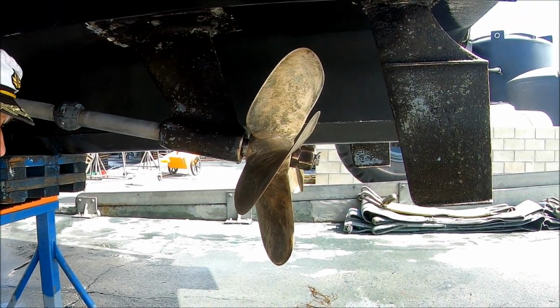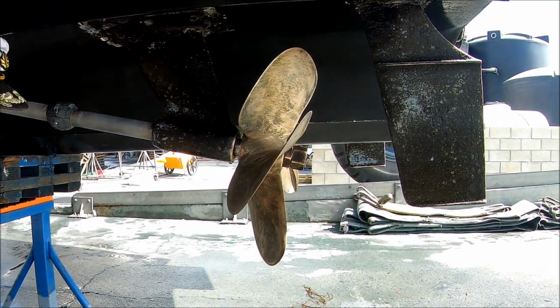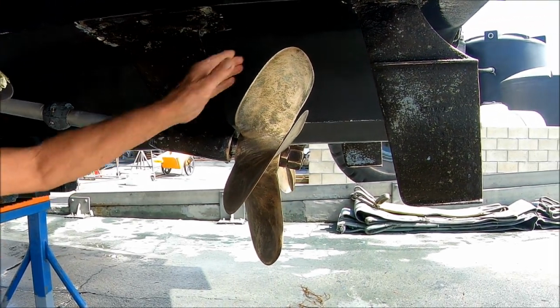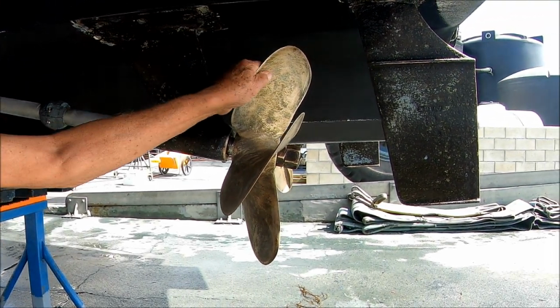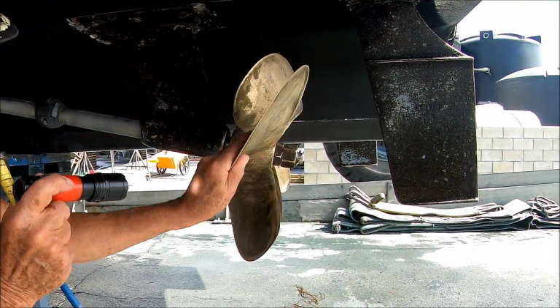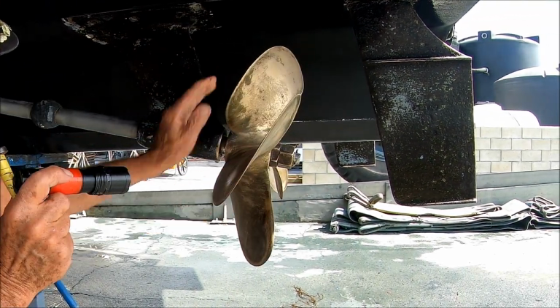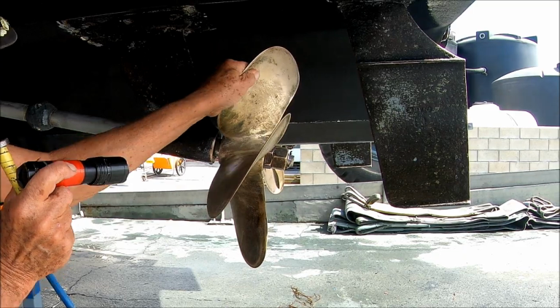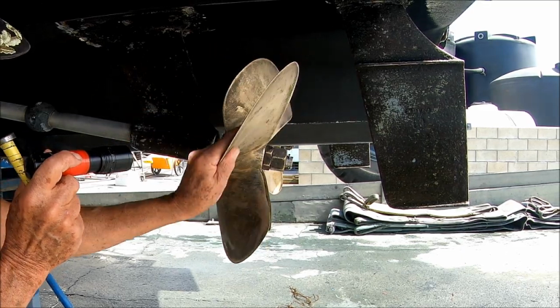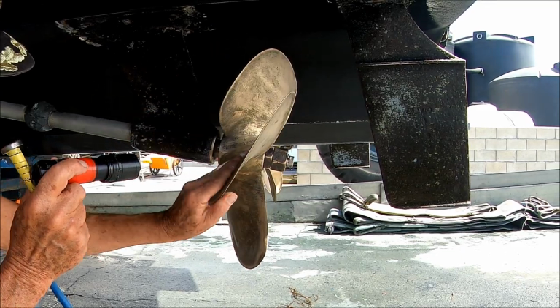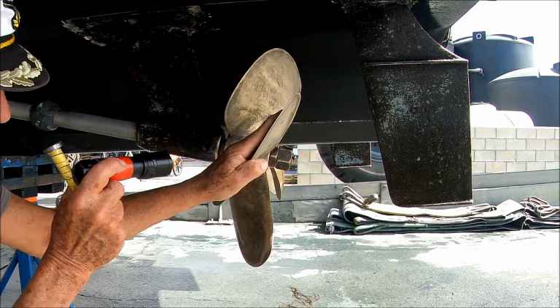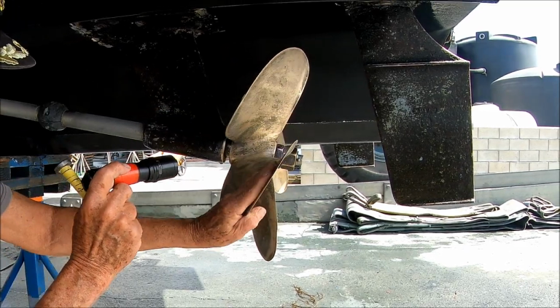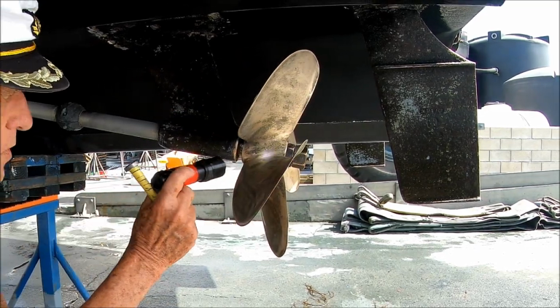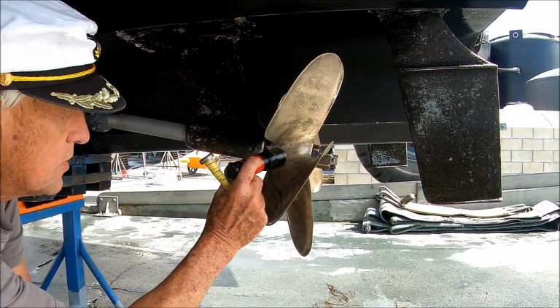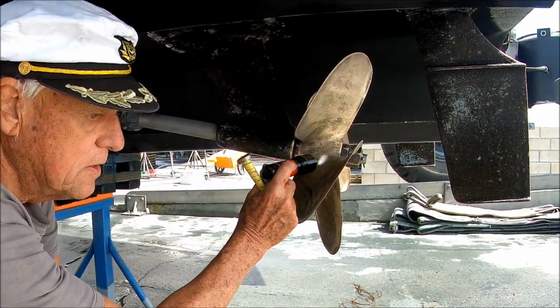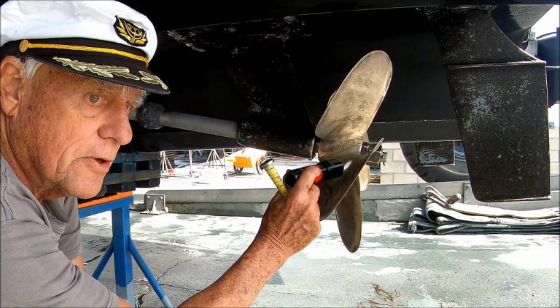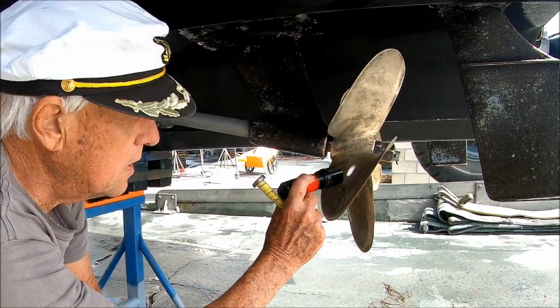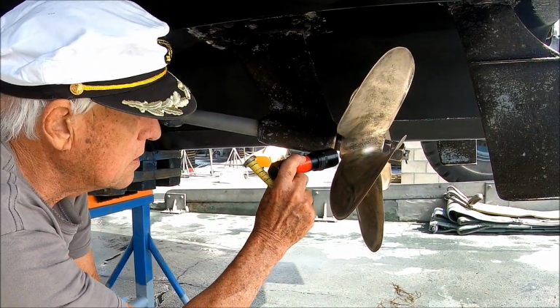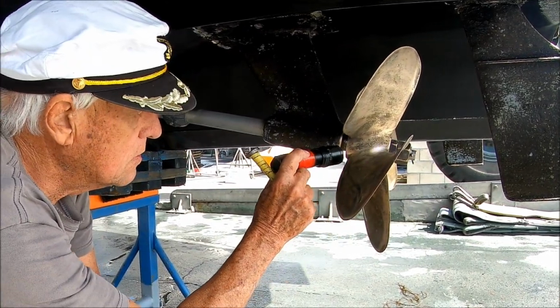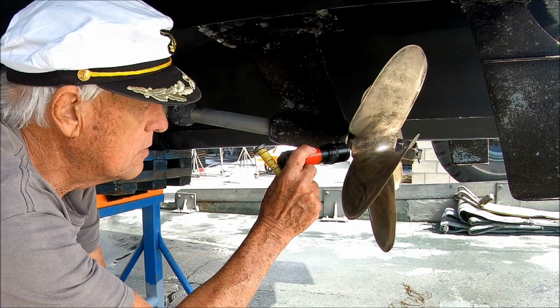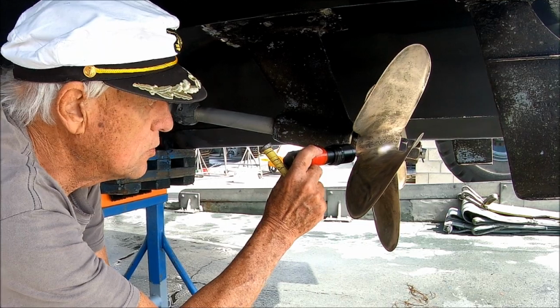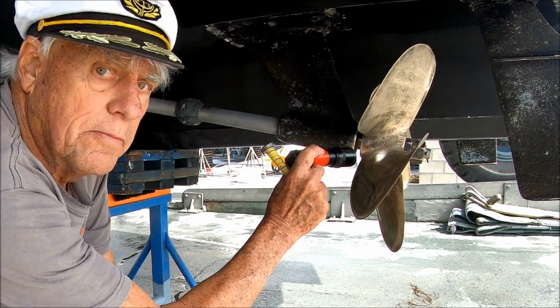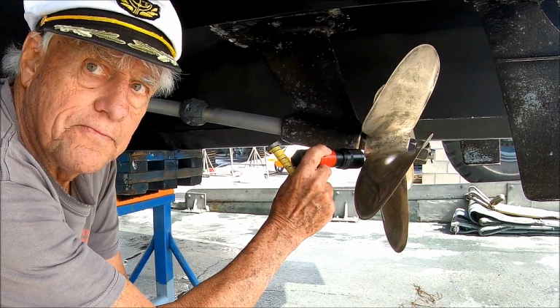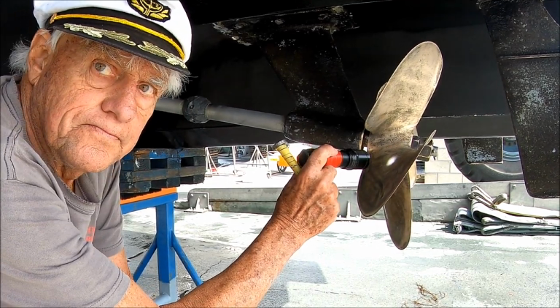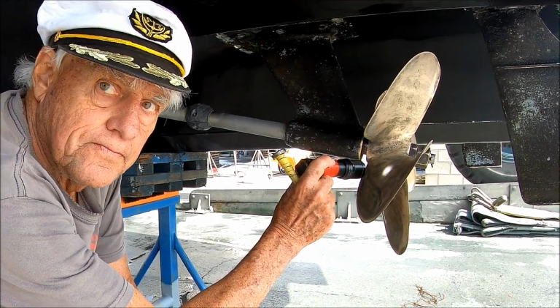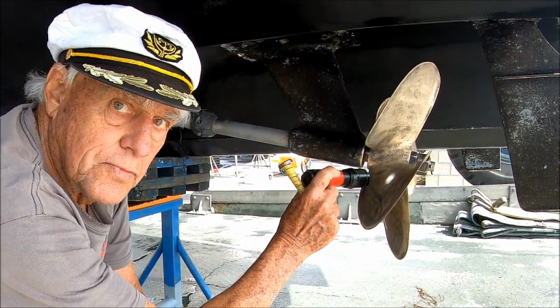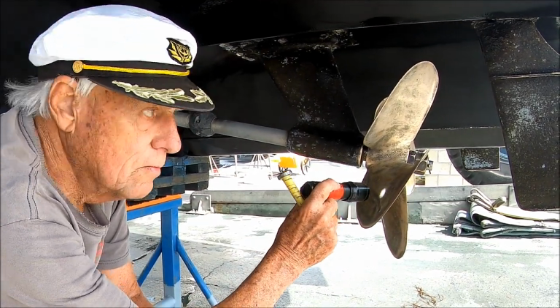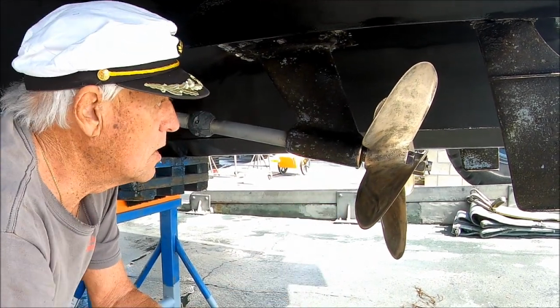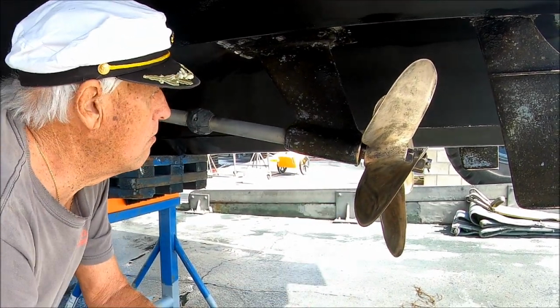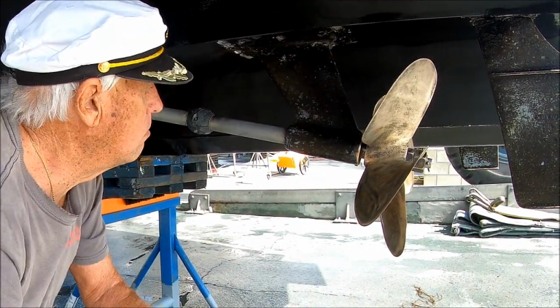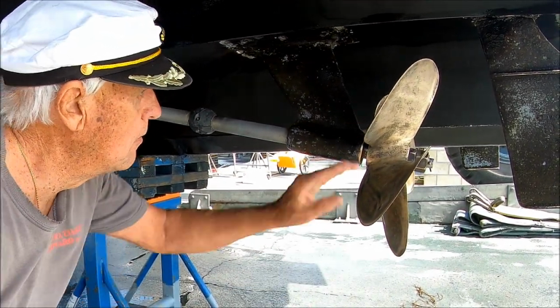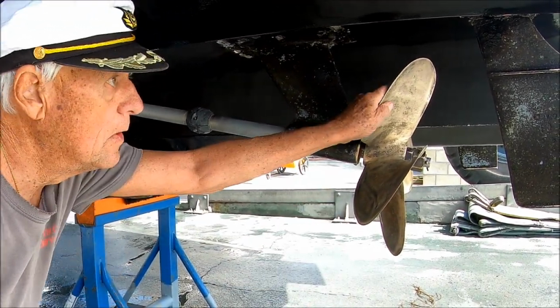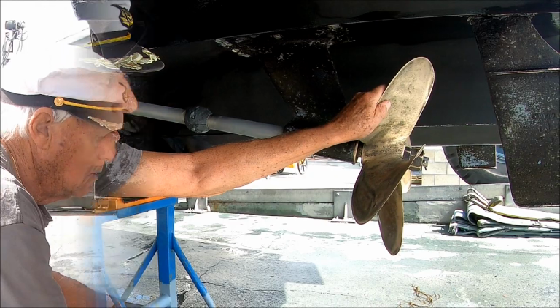Looking at the prop itself — it's 18 diameter and 21-pitch. Good pitch. And that wraps up the port side.